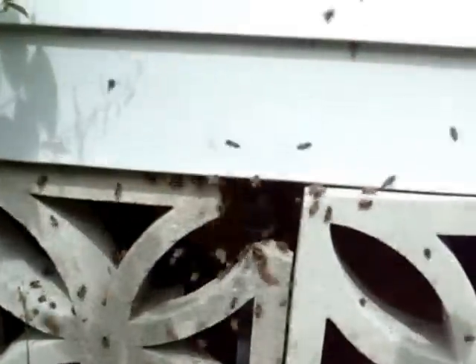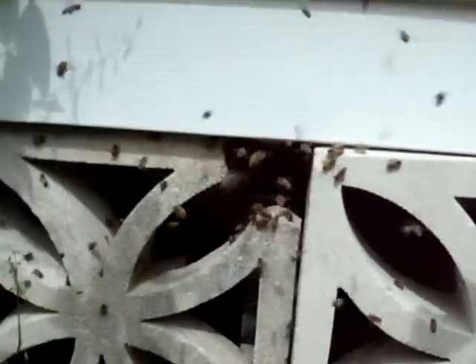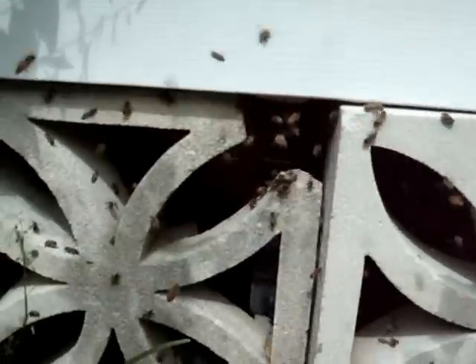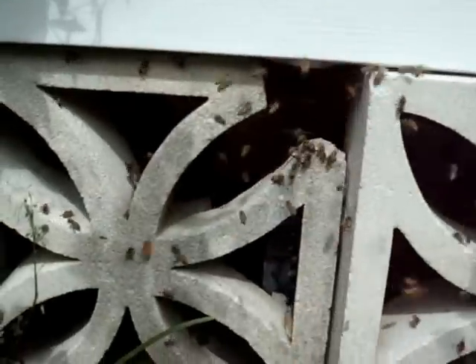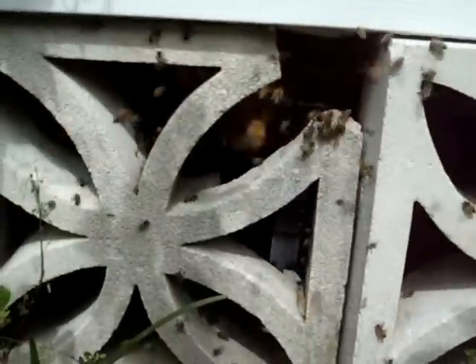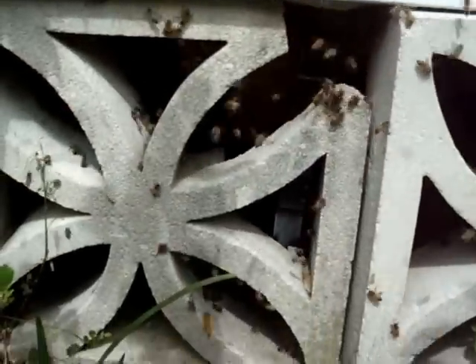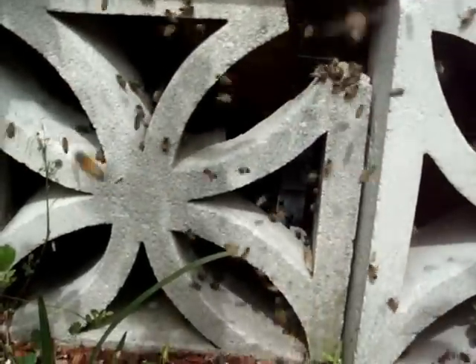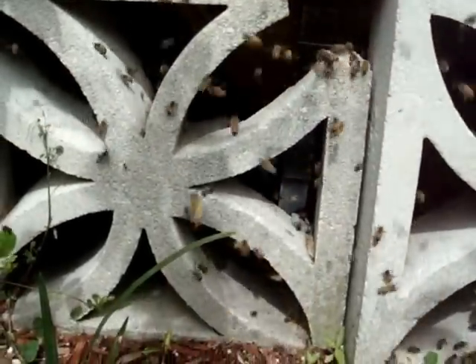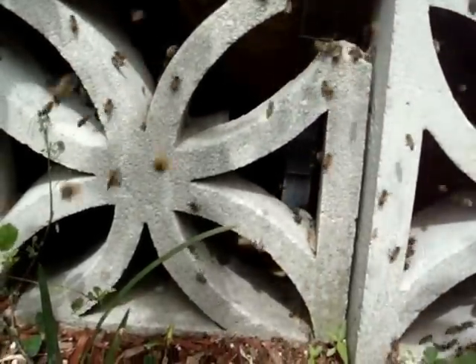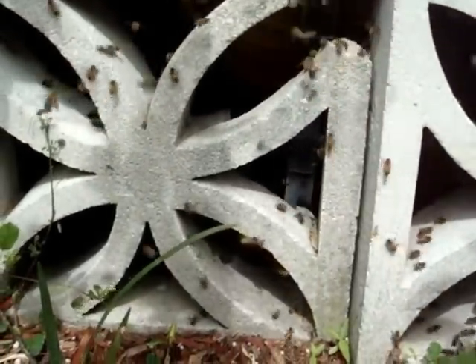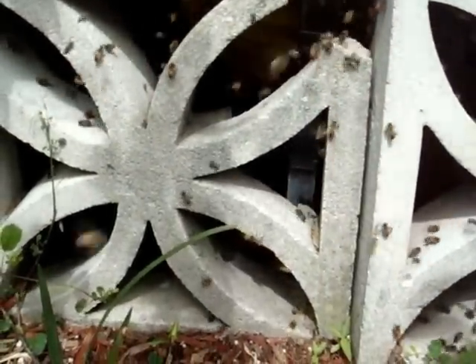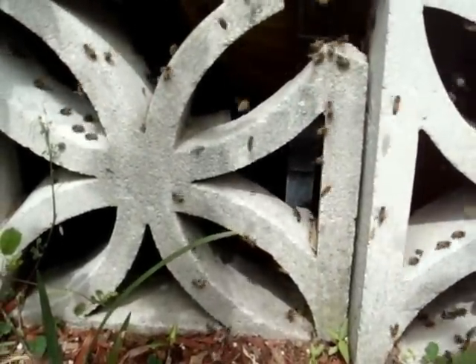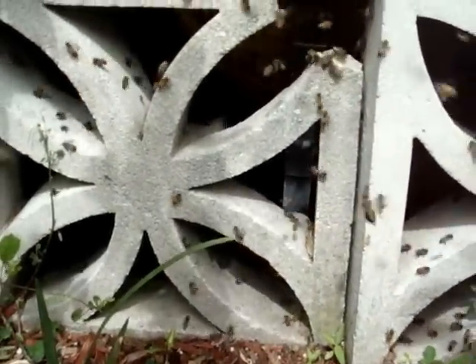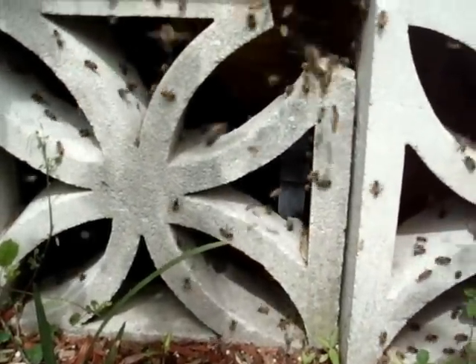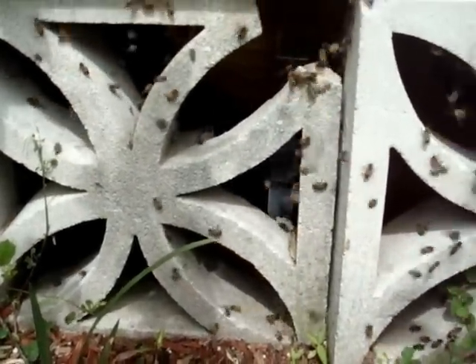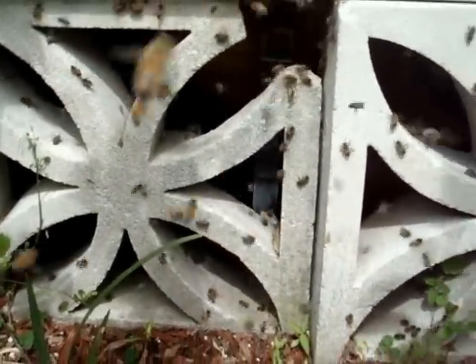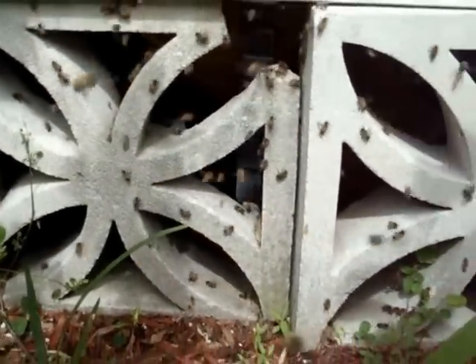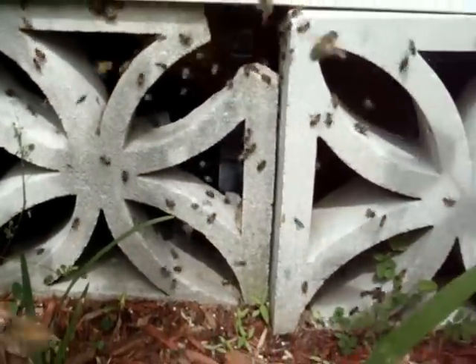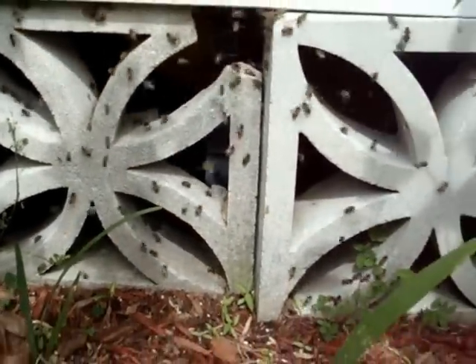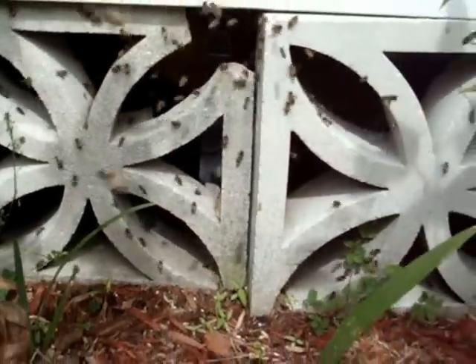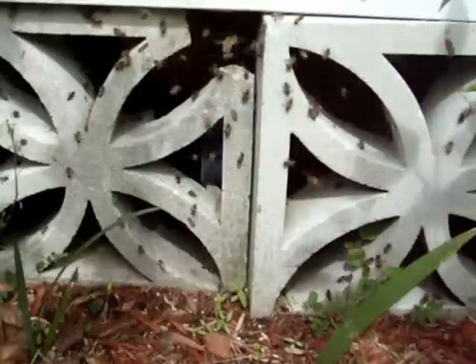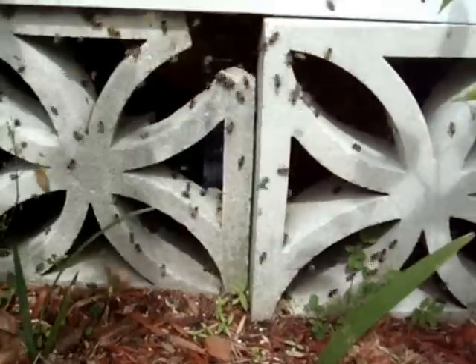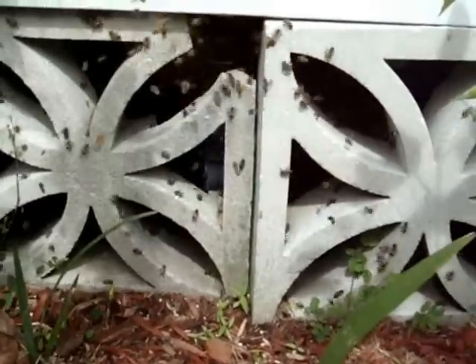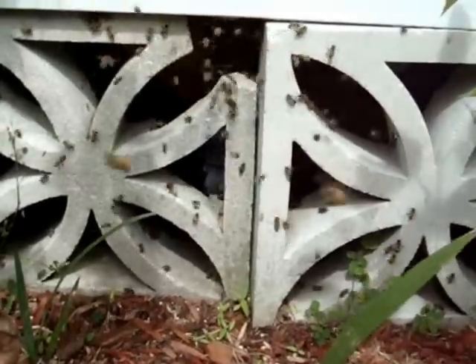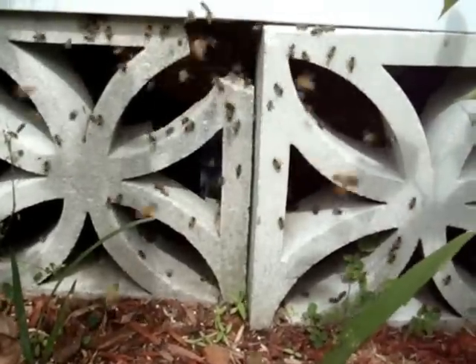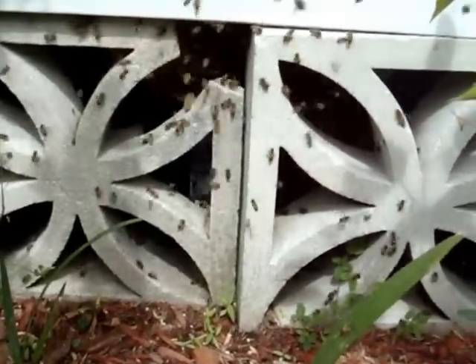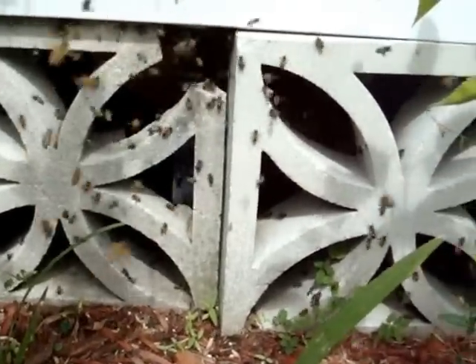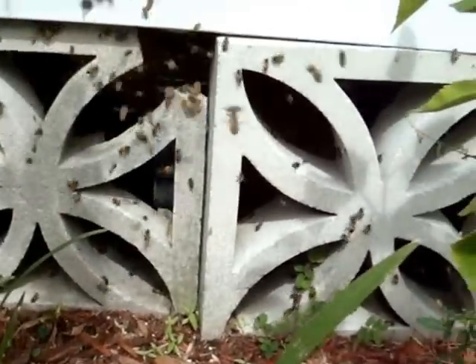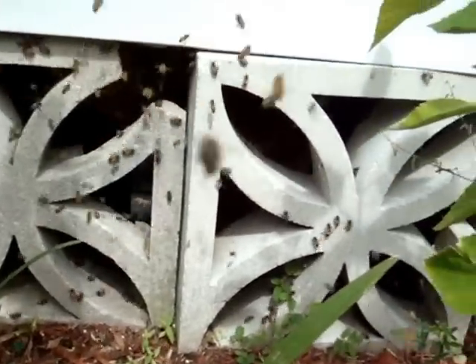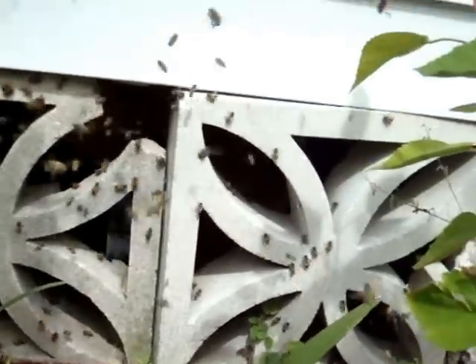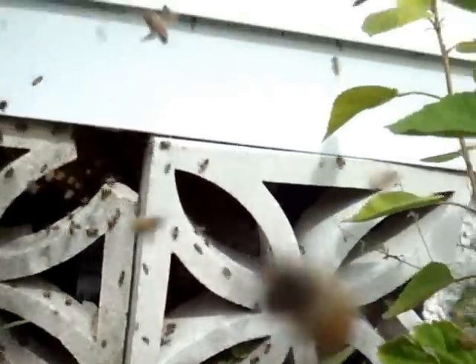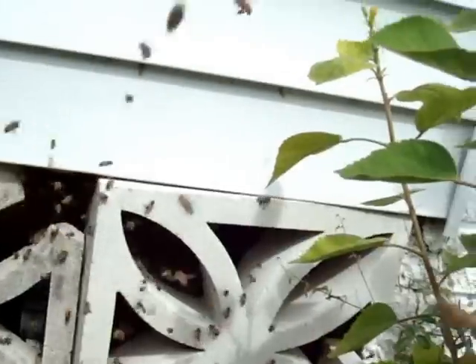These are very nasty bees. They're what we call Africanized bees. And all you have to do is get close to them sometimes to set them off.